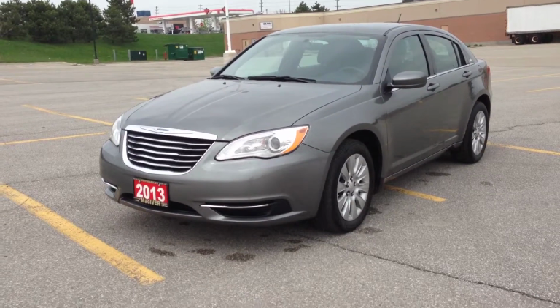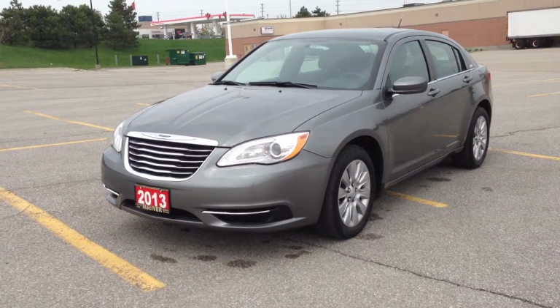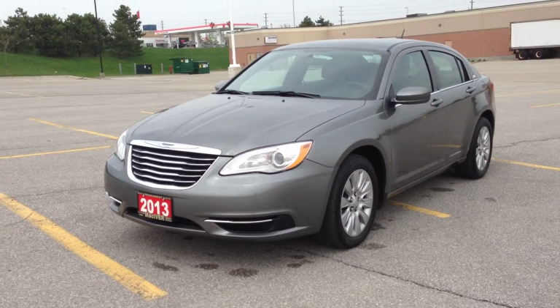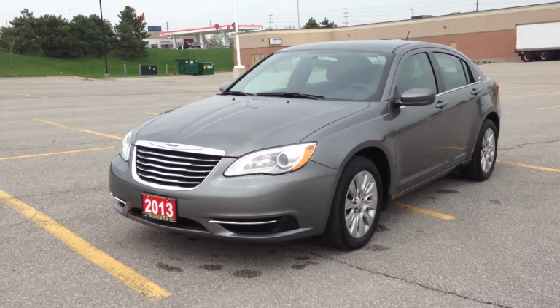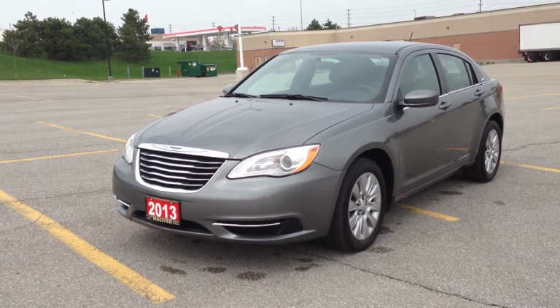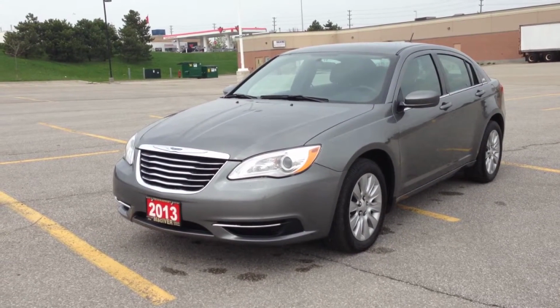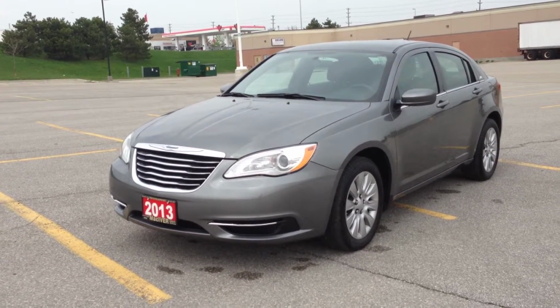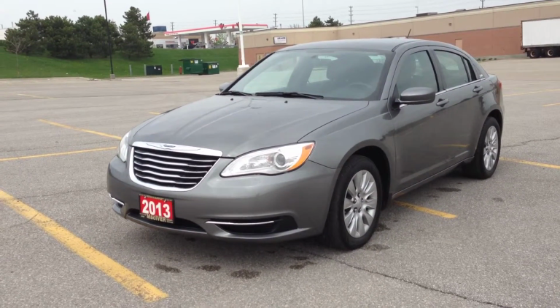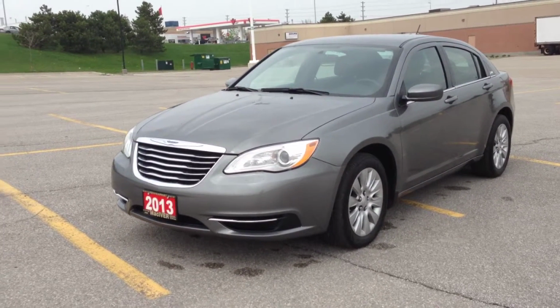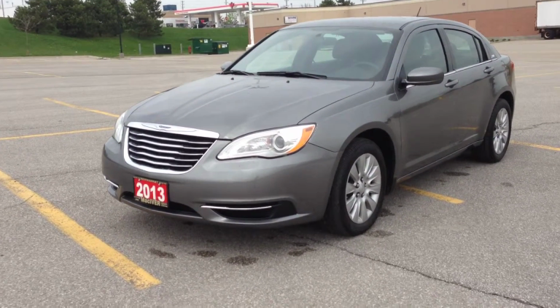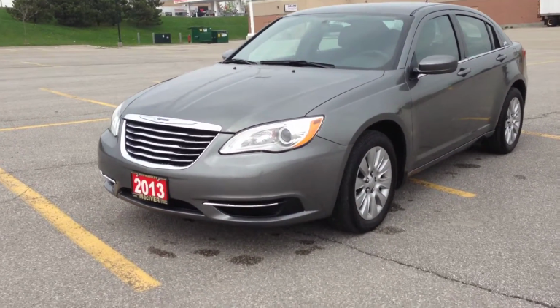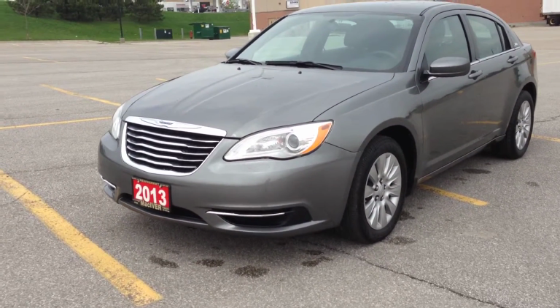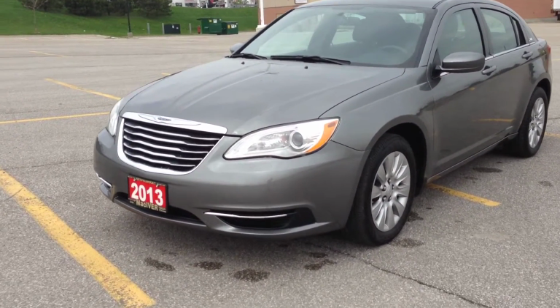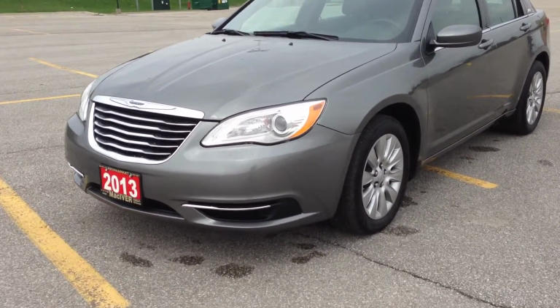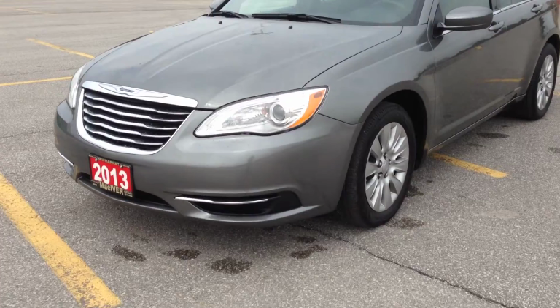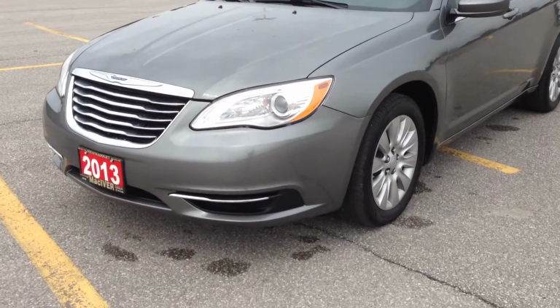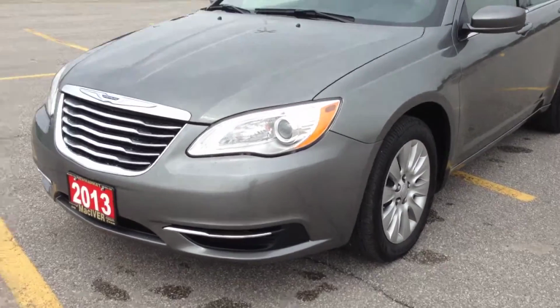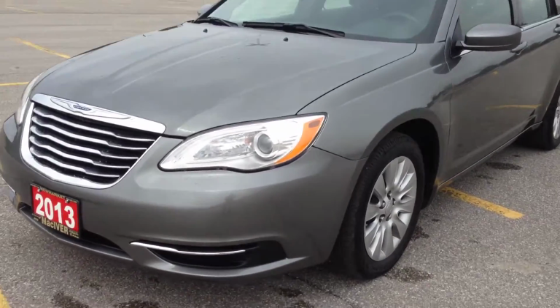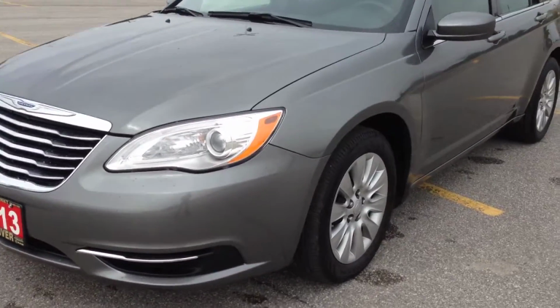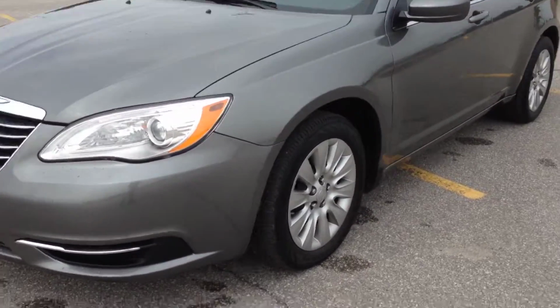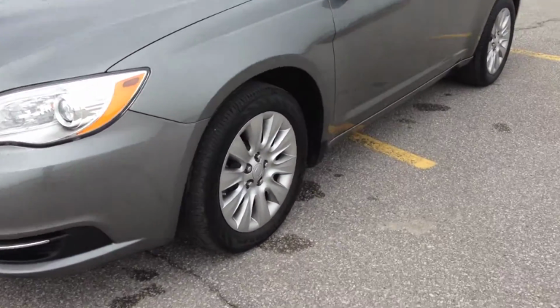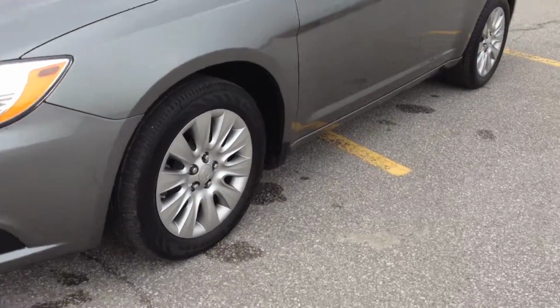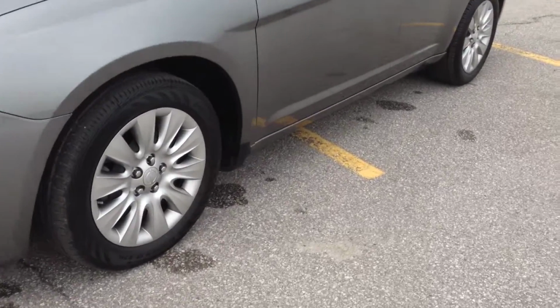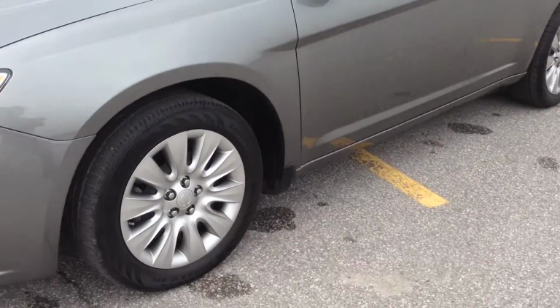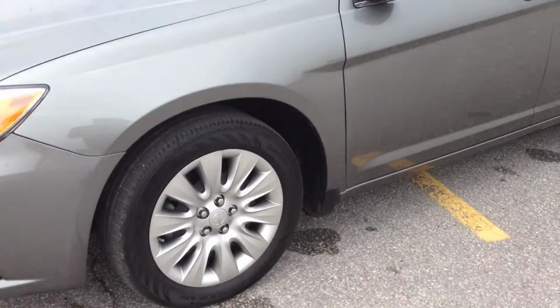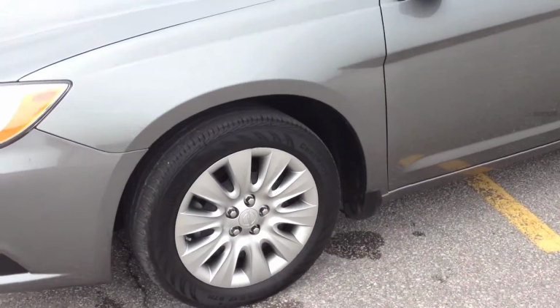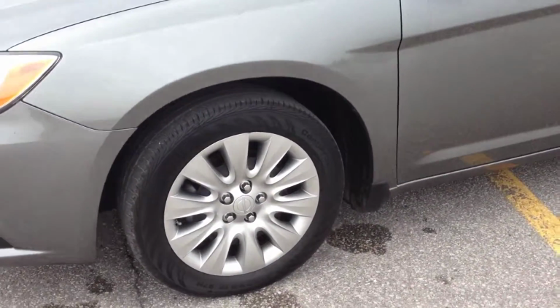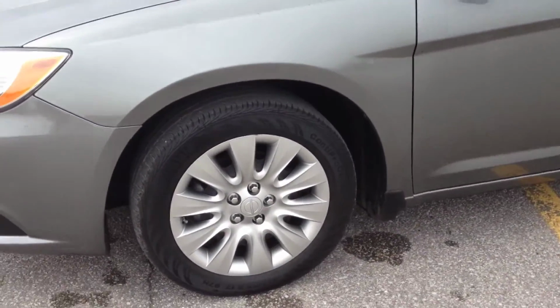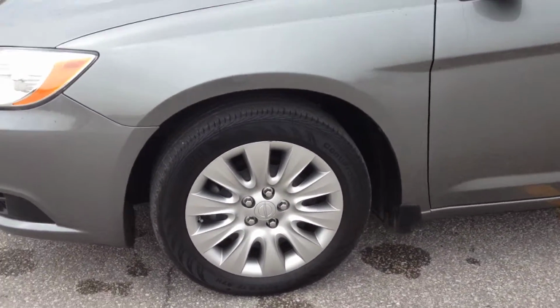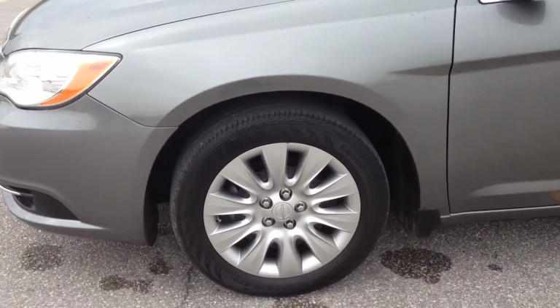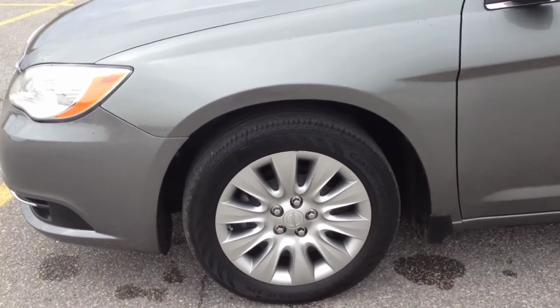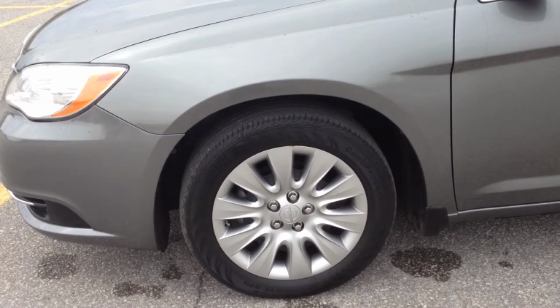As you can see, it's a beautiful tungsten metallic color, comes with HID headlights, and we have 17-inch wheels with TPMS sensors.